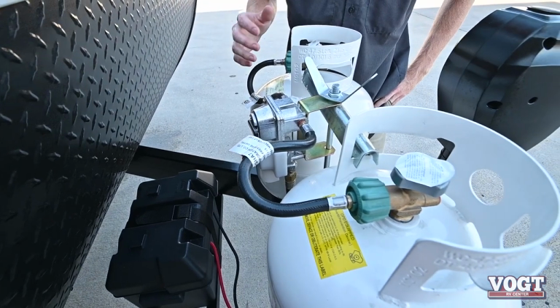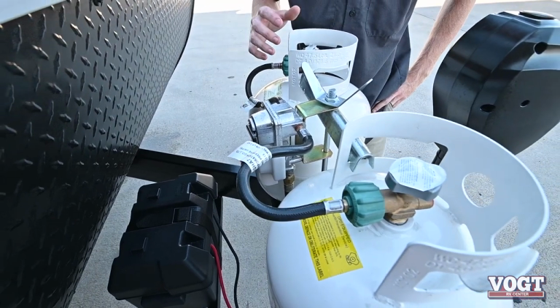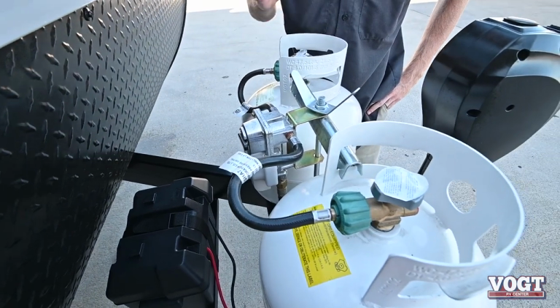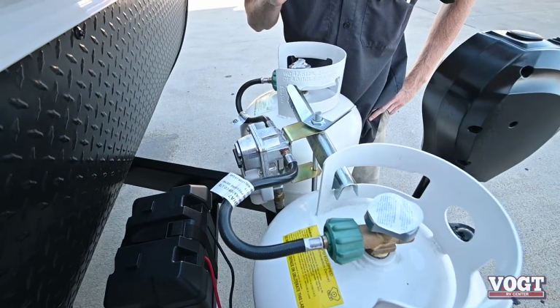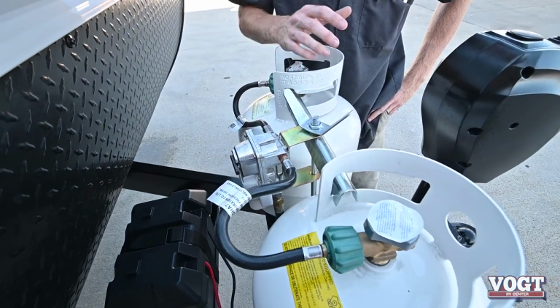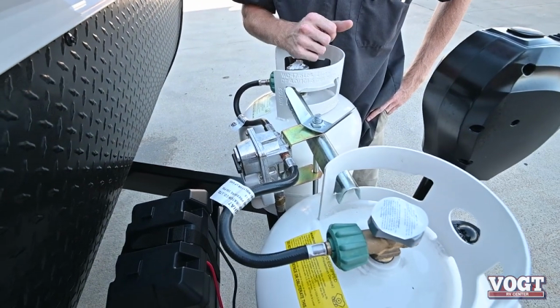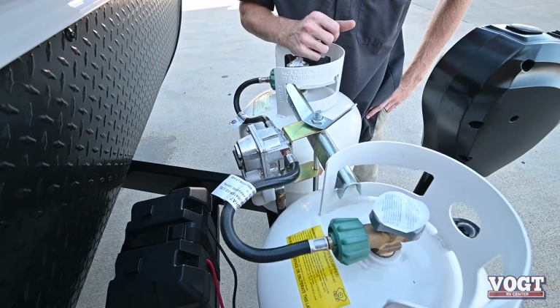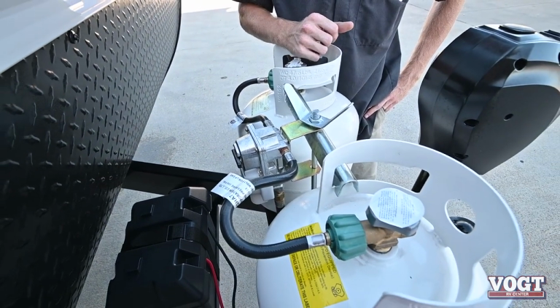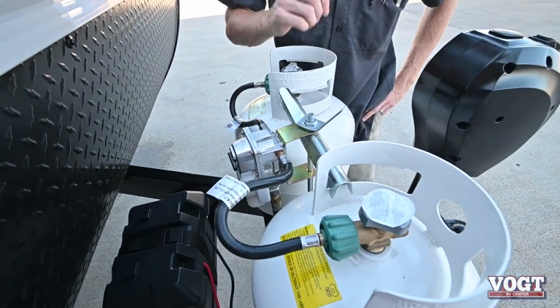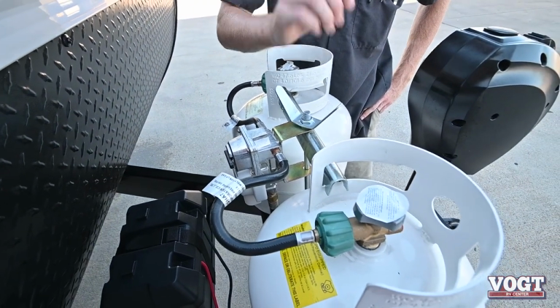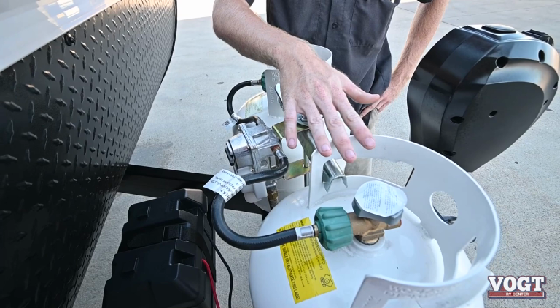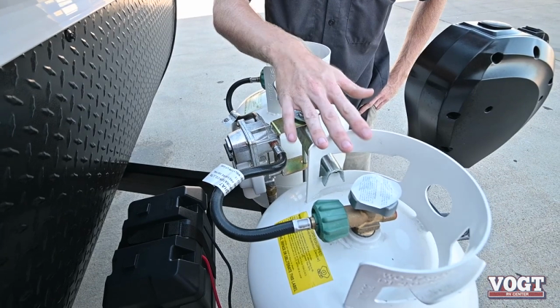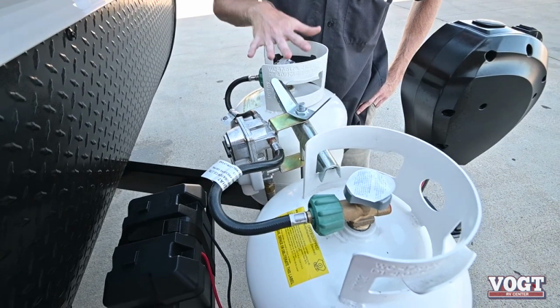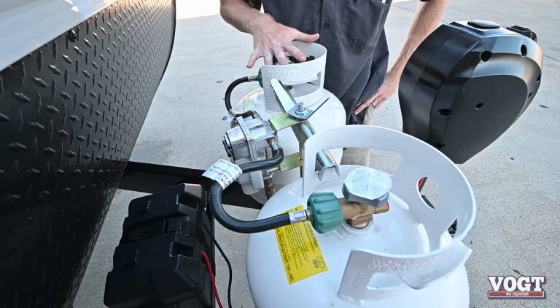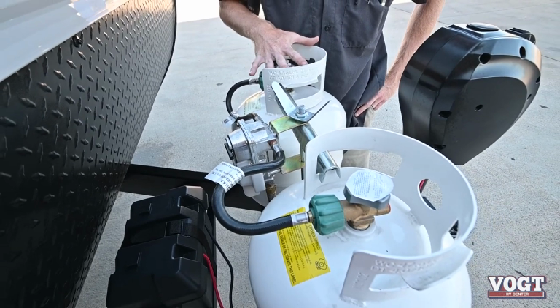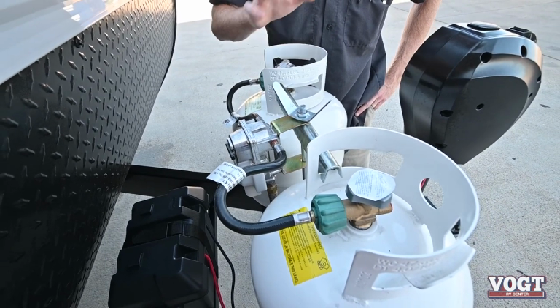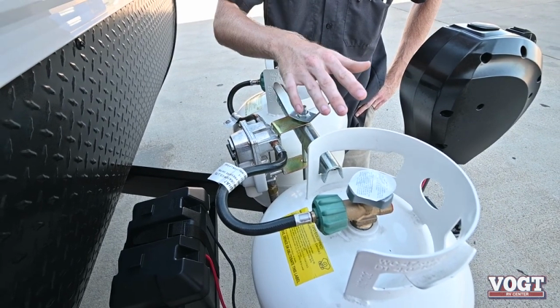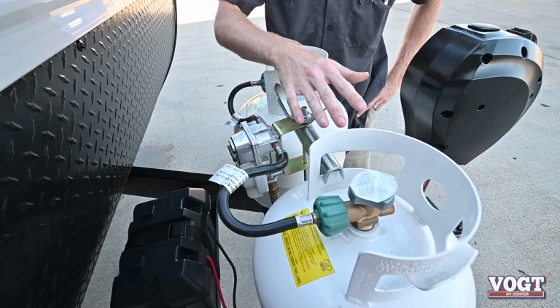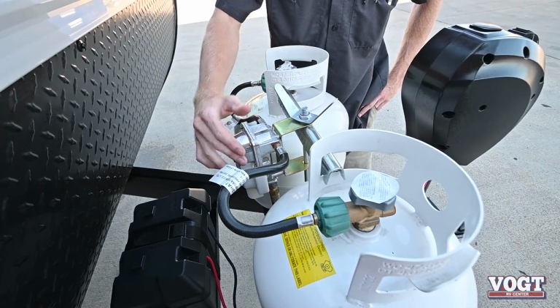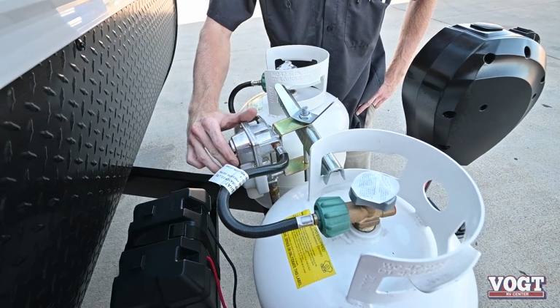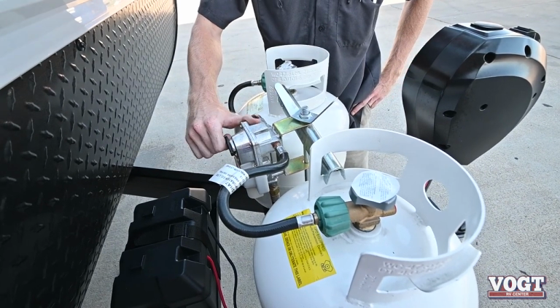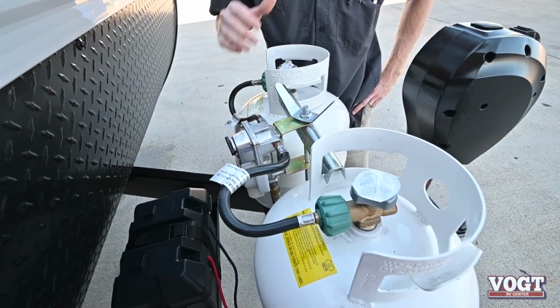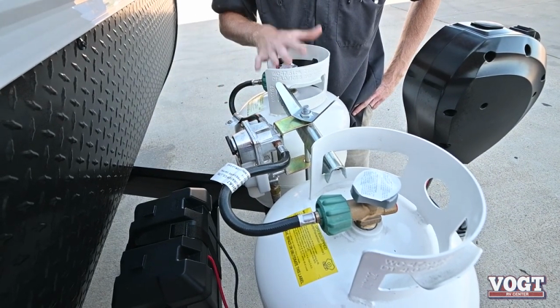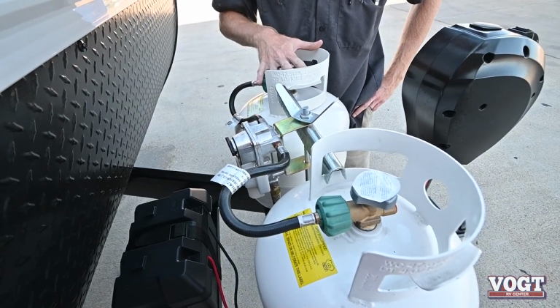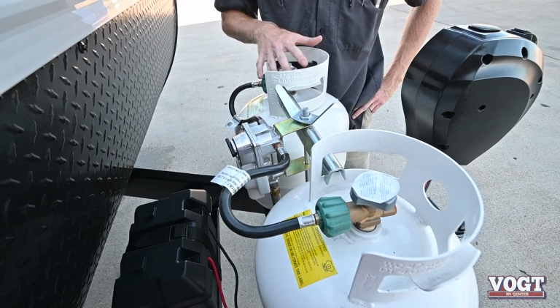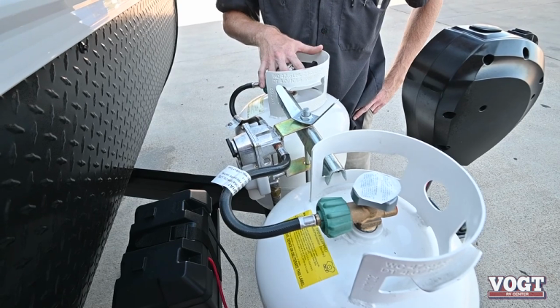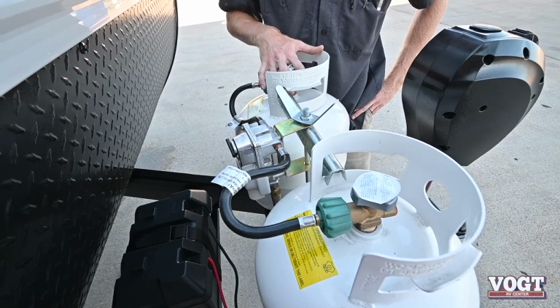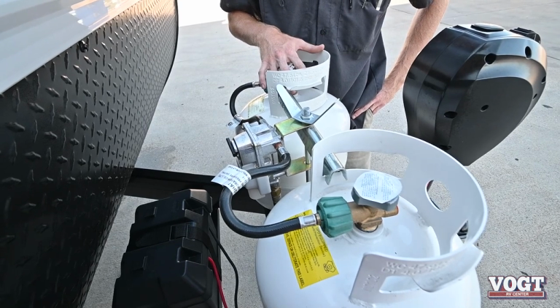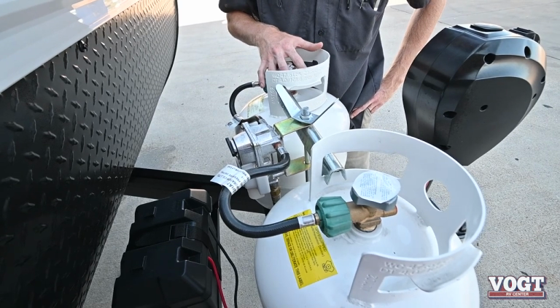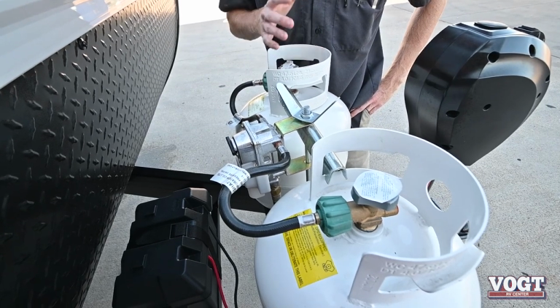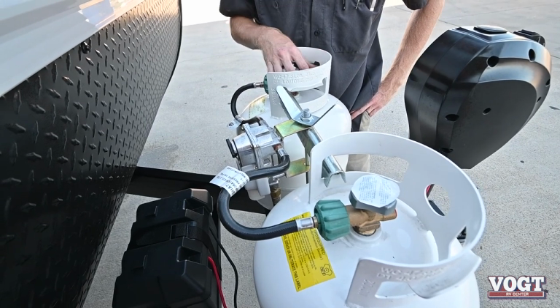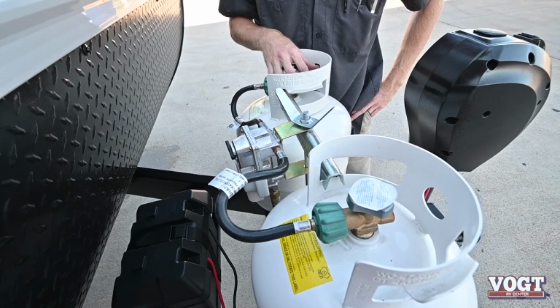So when these tanks are open — let's say this one's open and this one's closed — once this one's empty, it'll automatically switch over, and then you come open this one up. Pretty simple there.